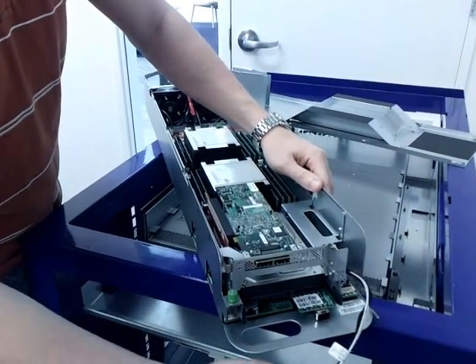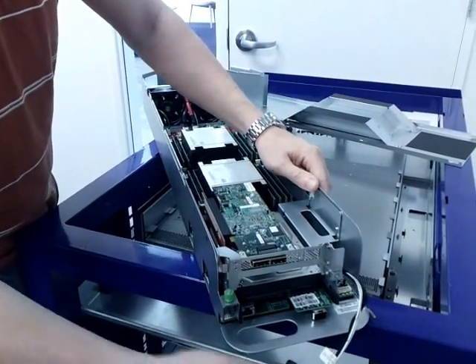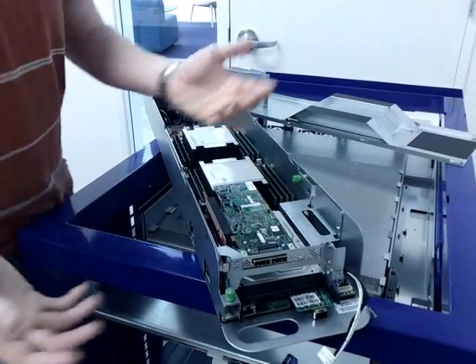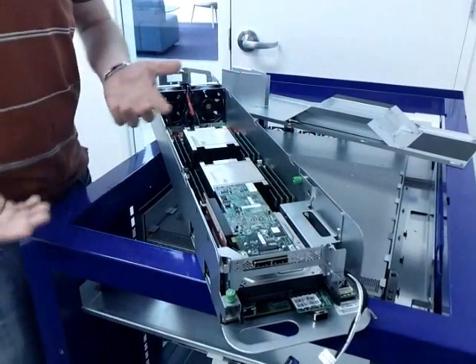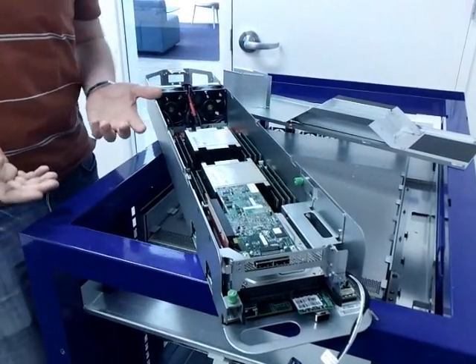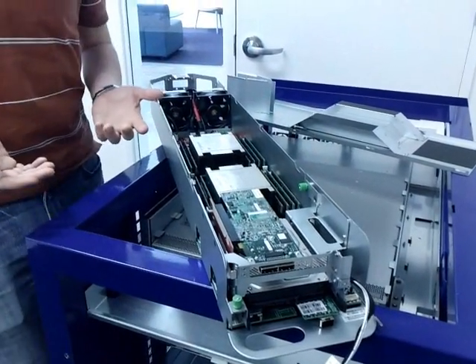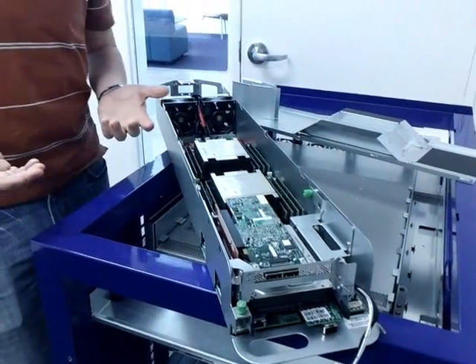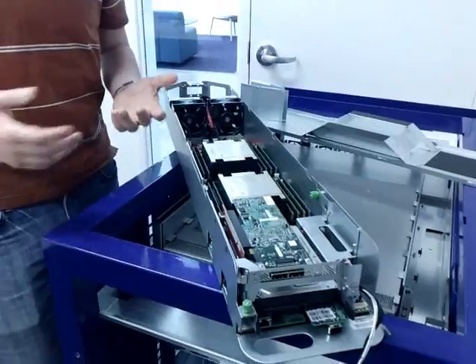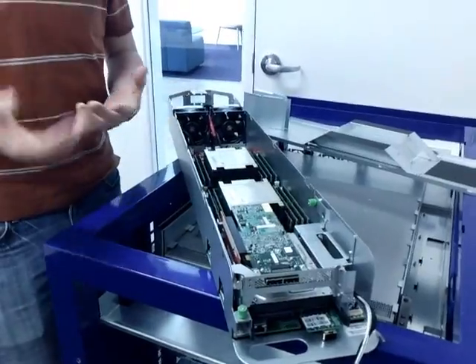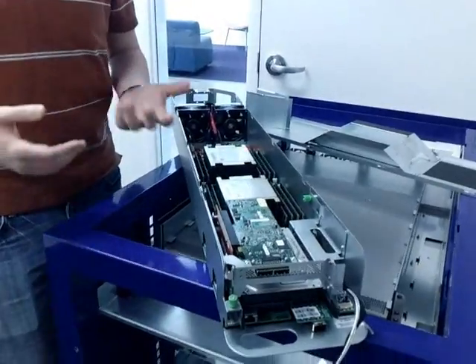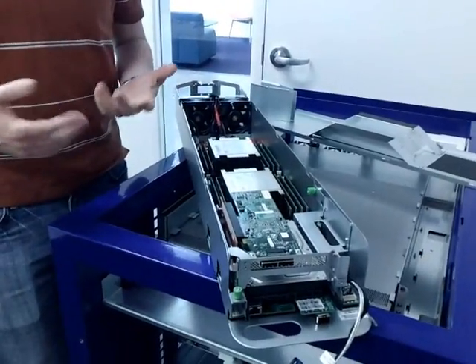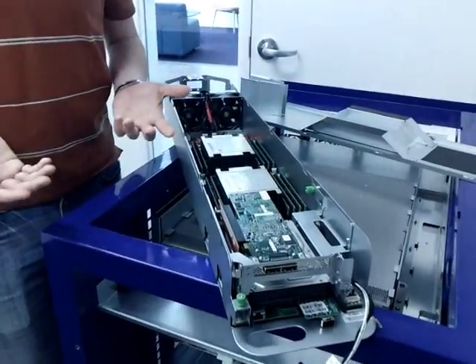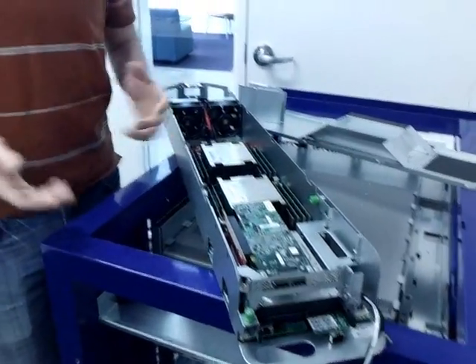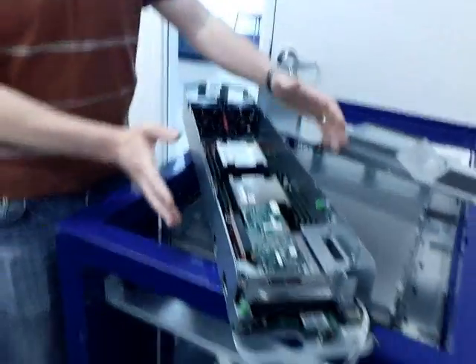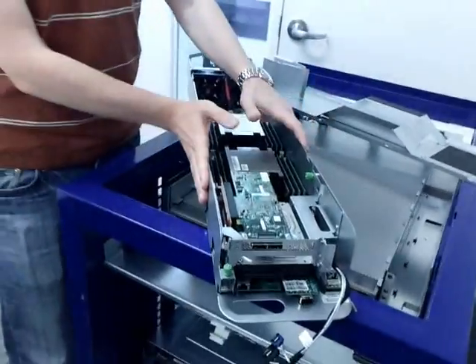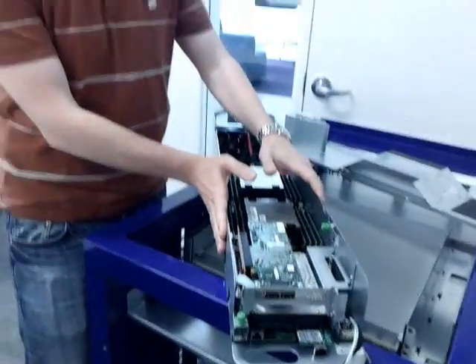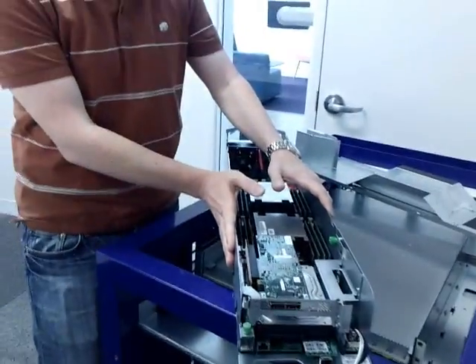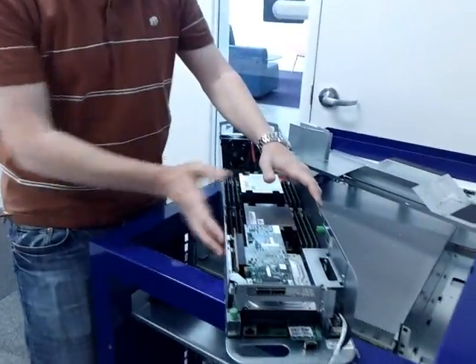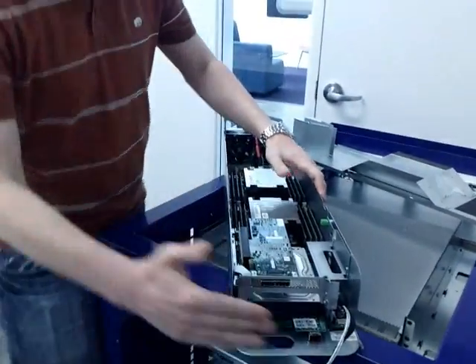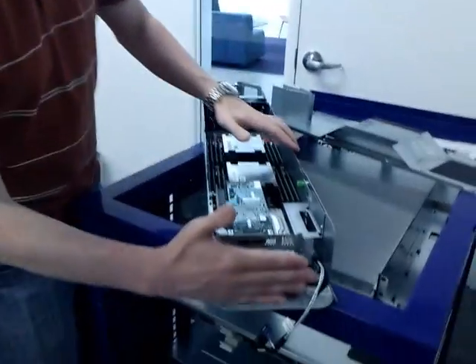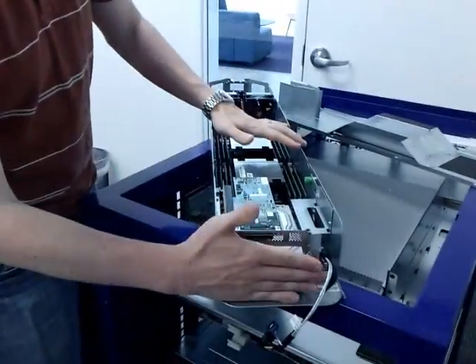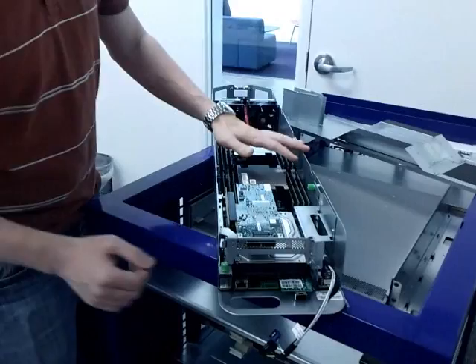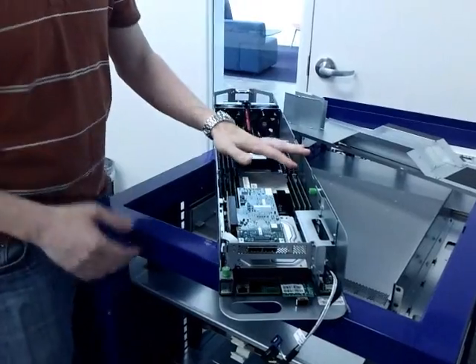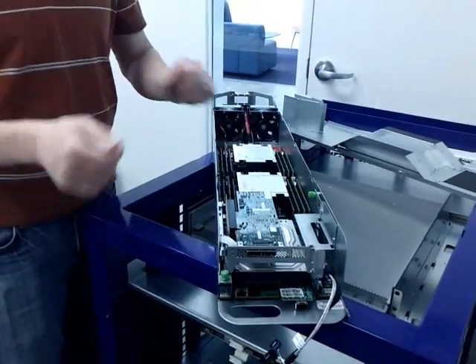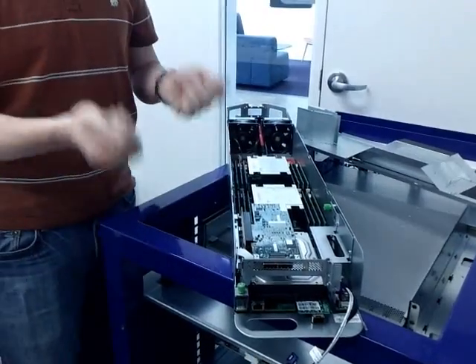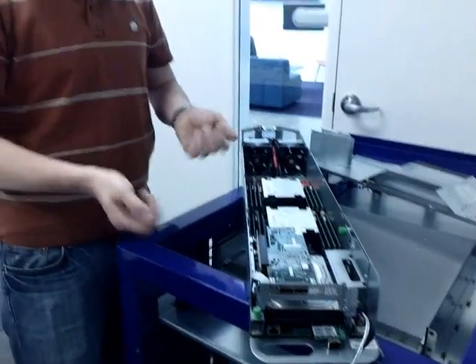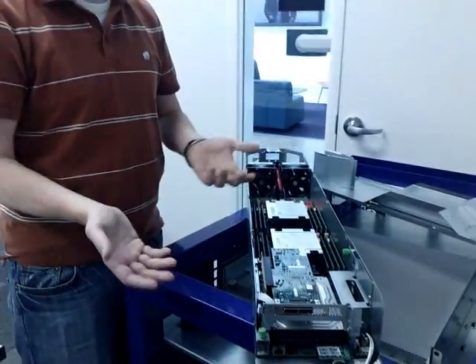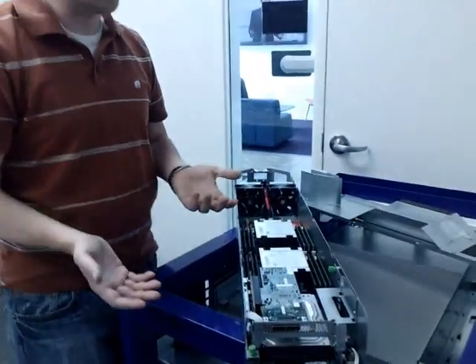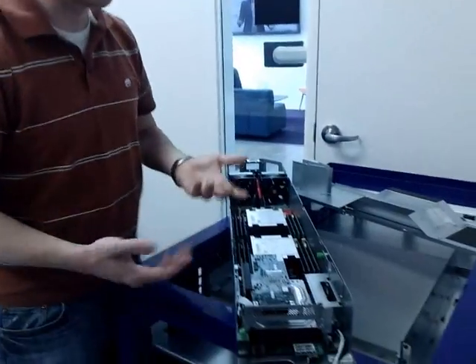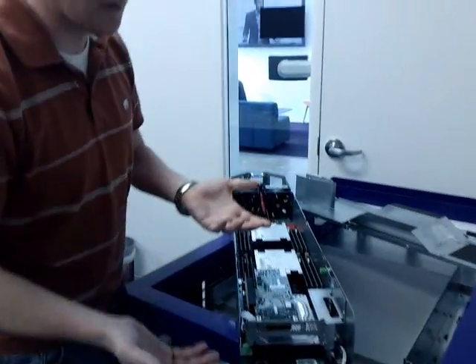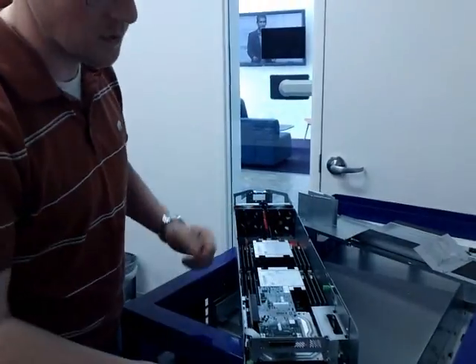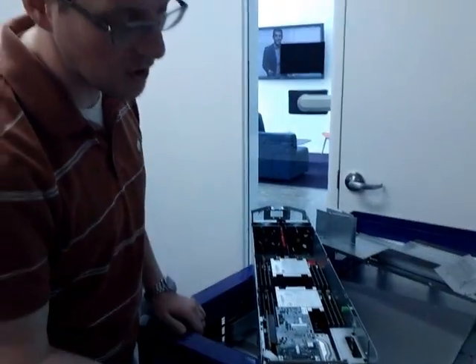That allows a technician to replace a failed hard drive in just a few seconds. They don't even need to remove the tray from the rack because it's all front-accessible, so they can do the hard drive swap while the server is in position.